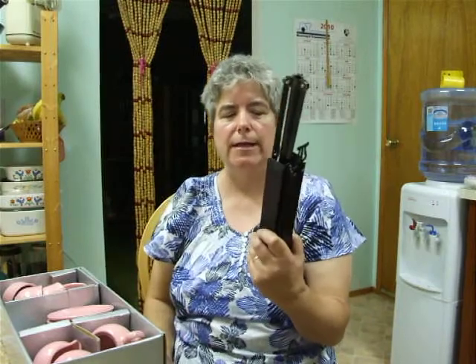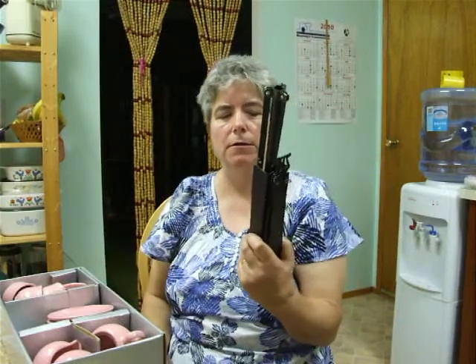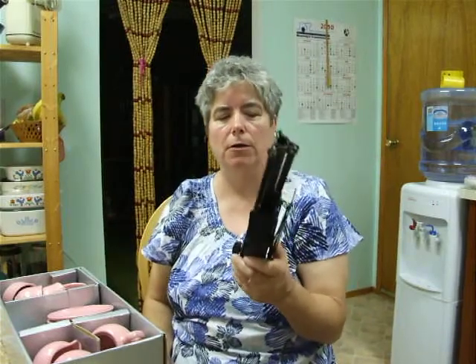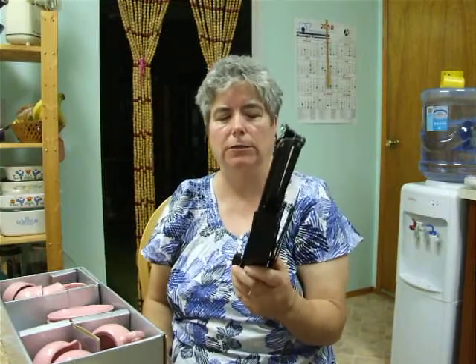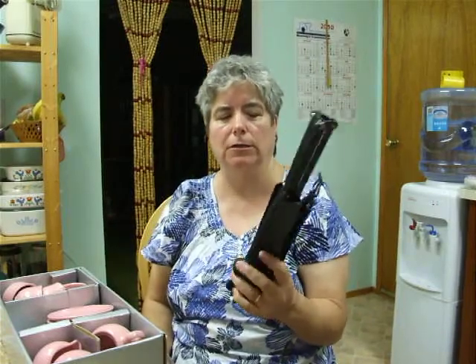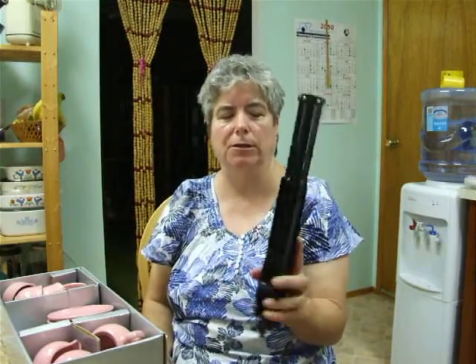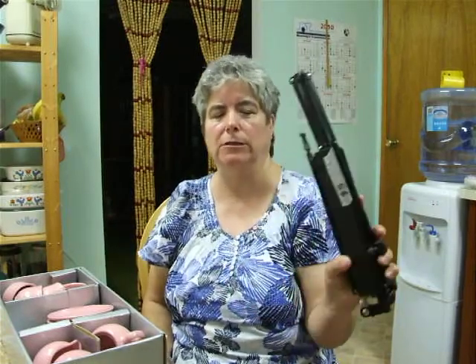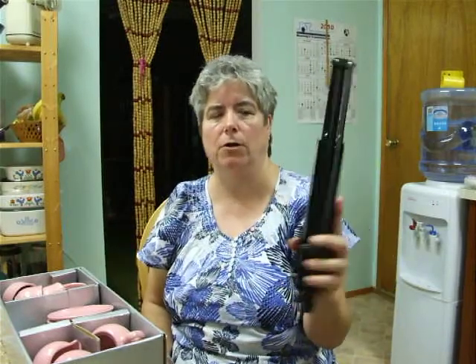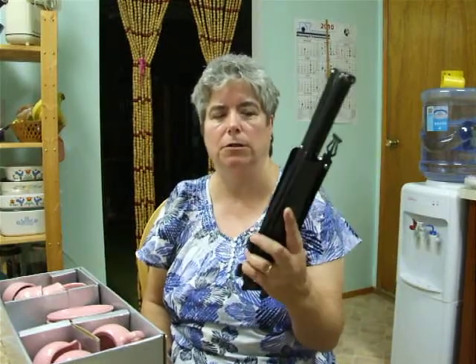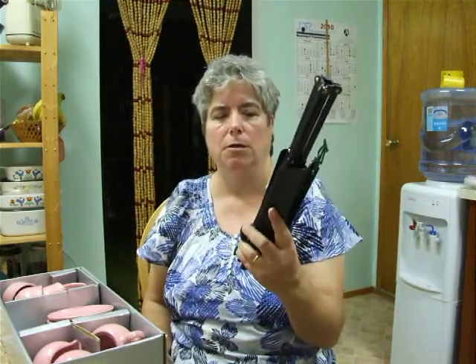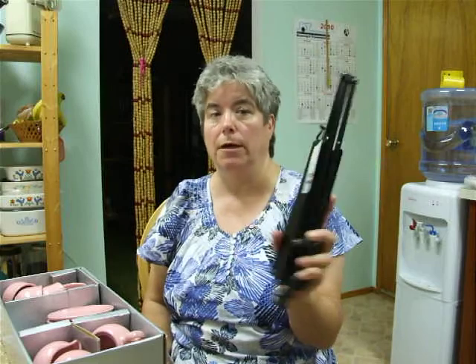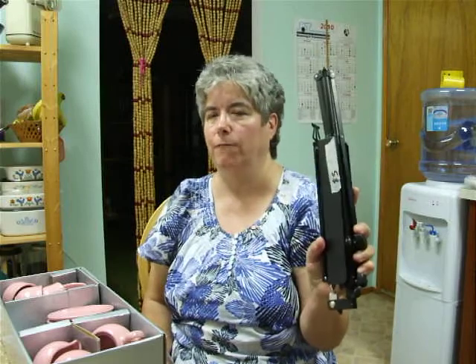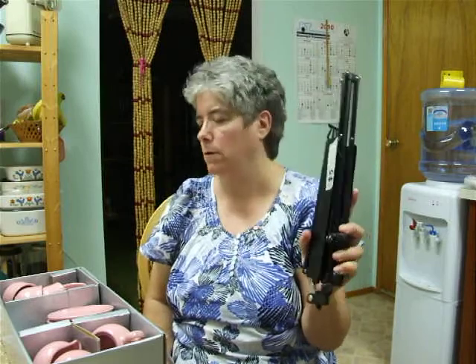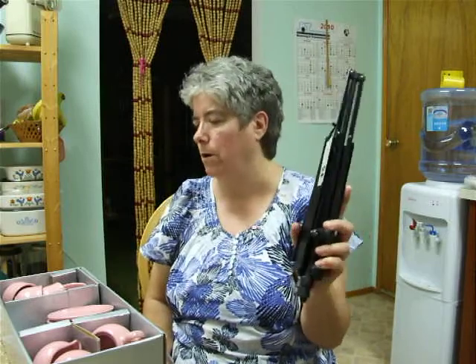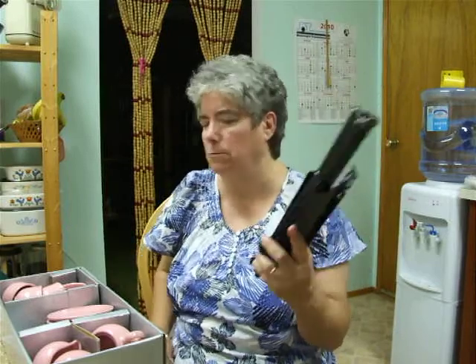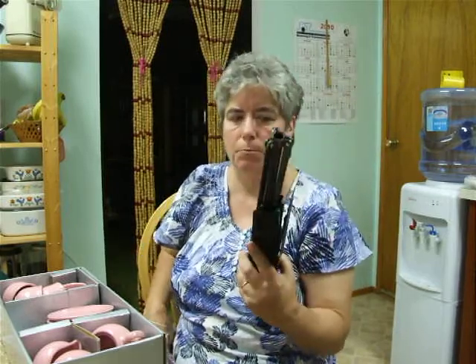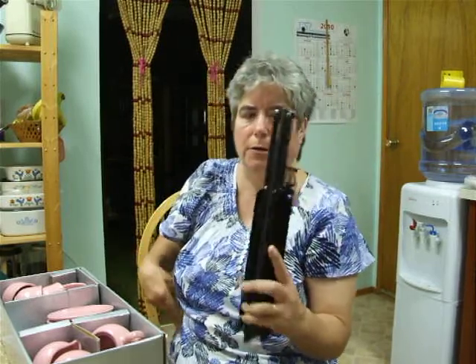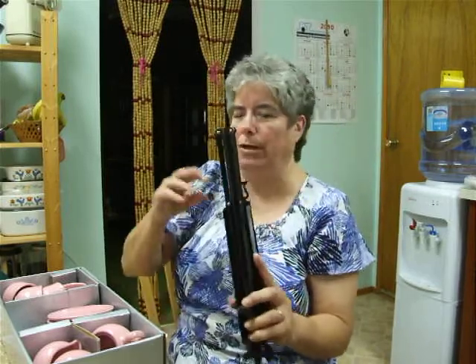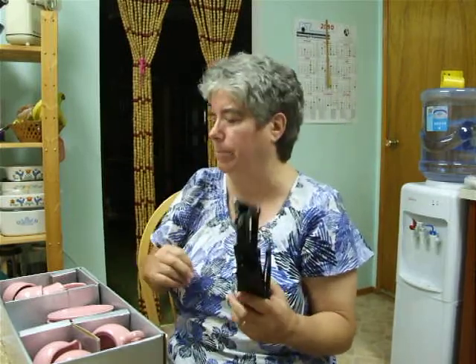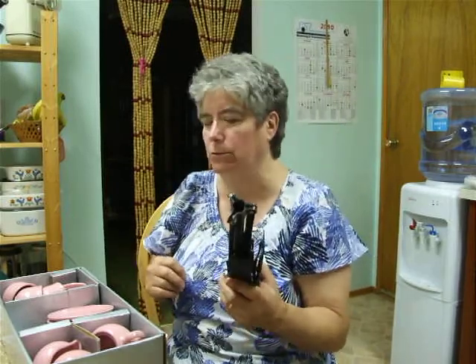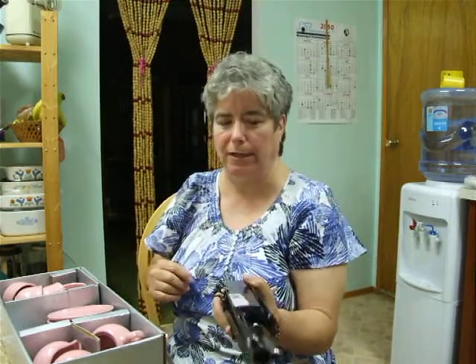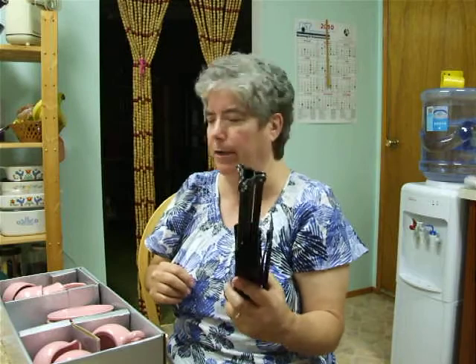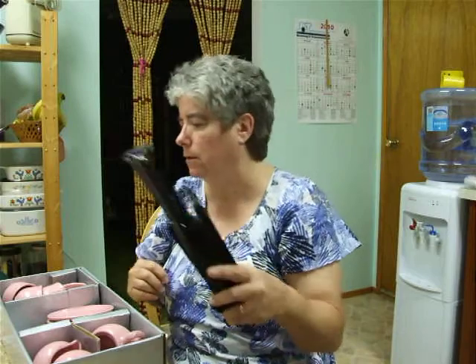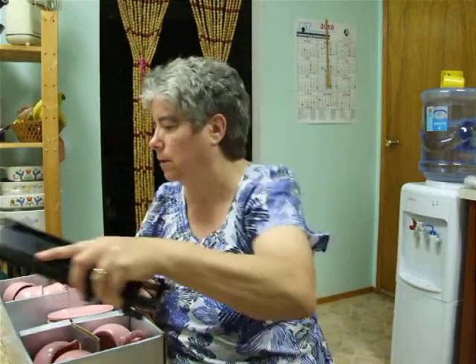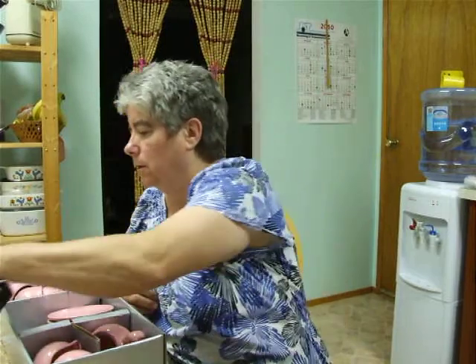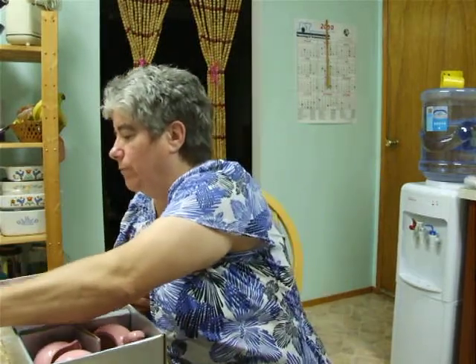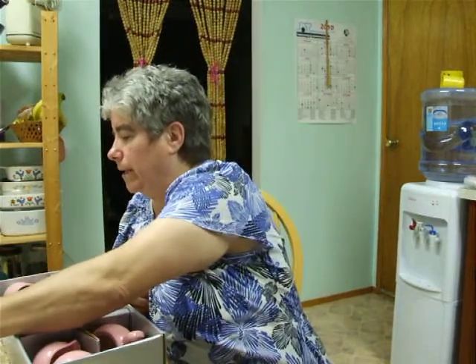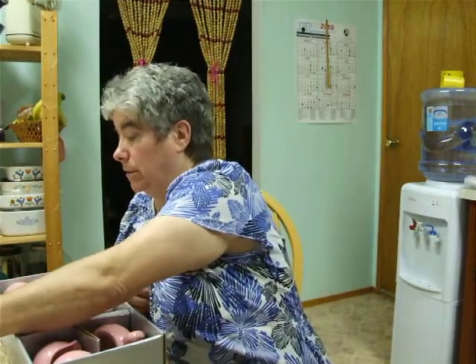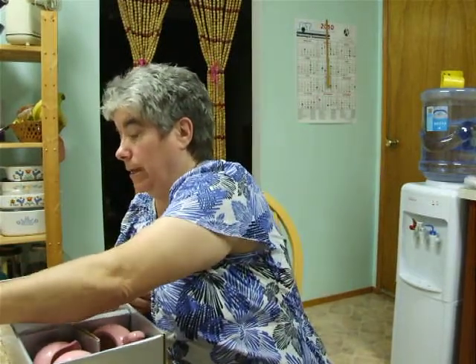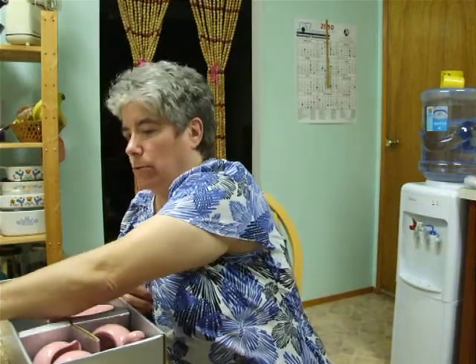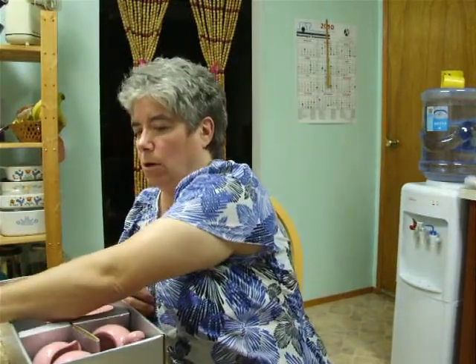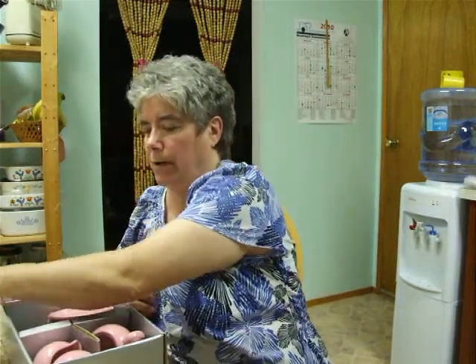And this music stand — the price tag is $5 but I got it for $4, pretty good. It's quite compact, that's what I liked about it. I have one already, but this one is more compact.